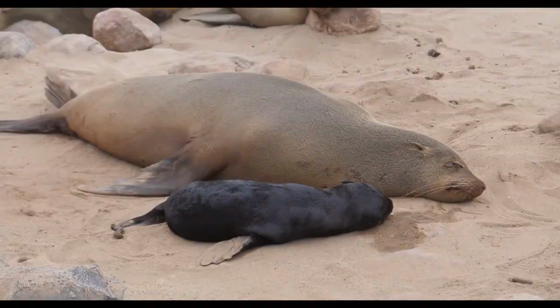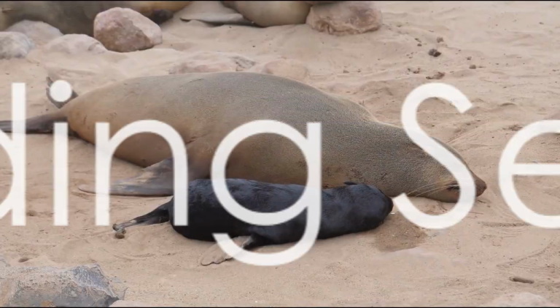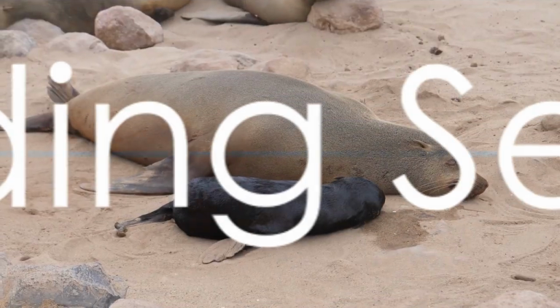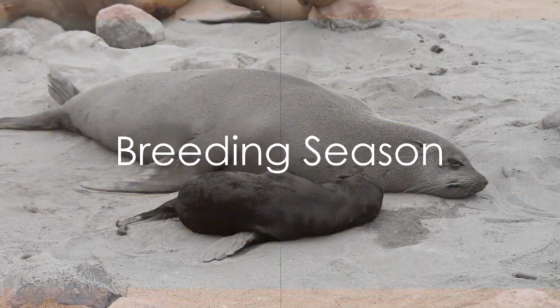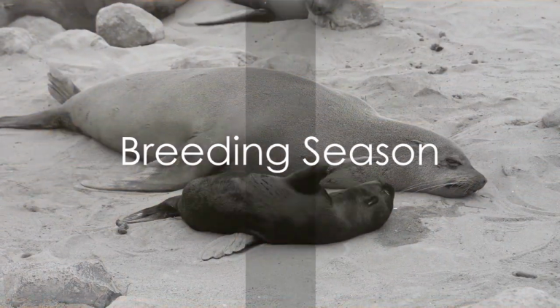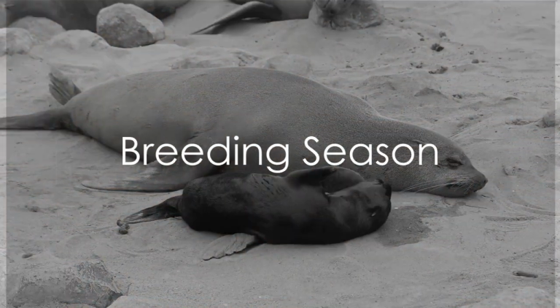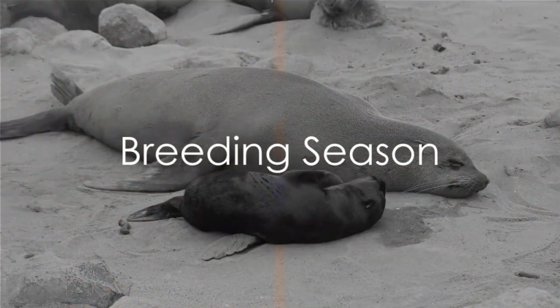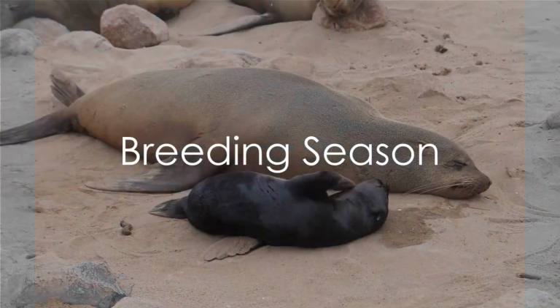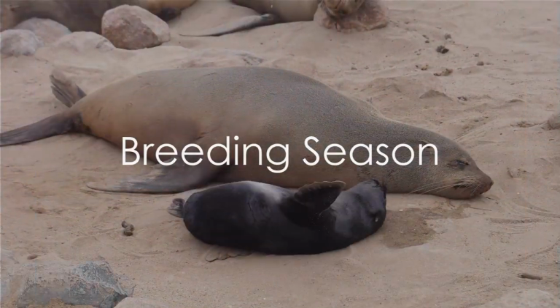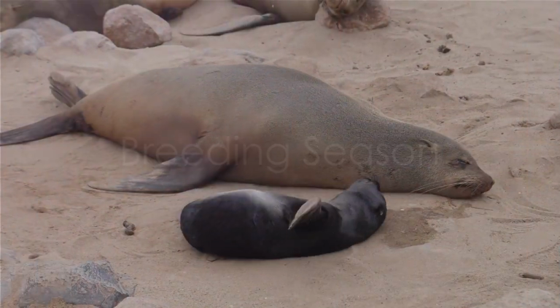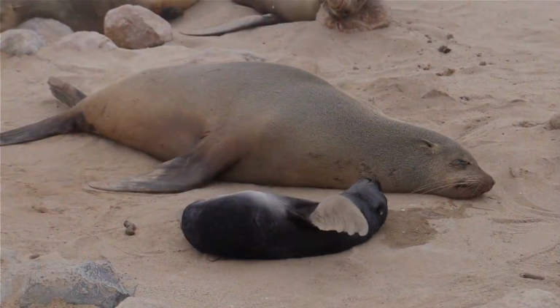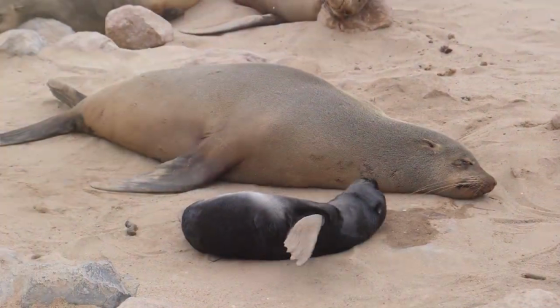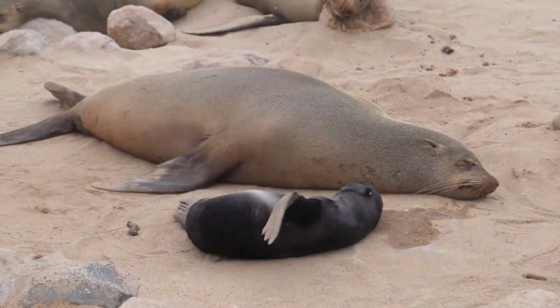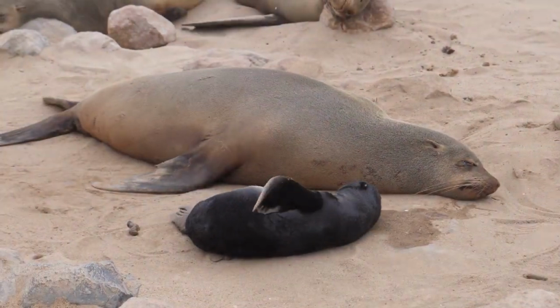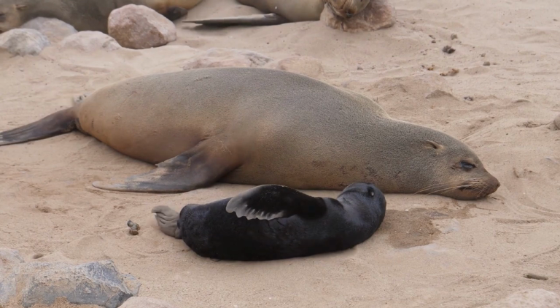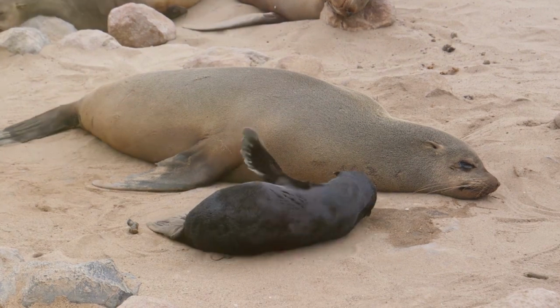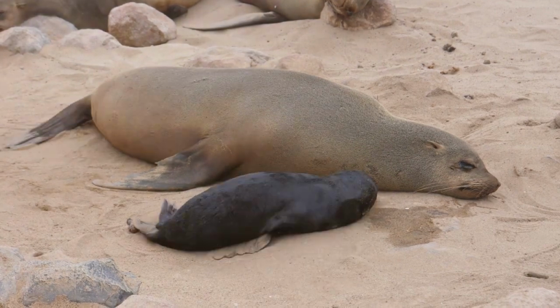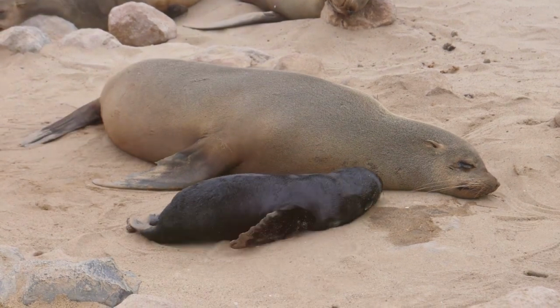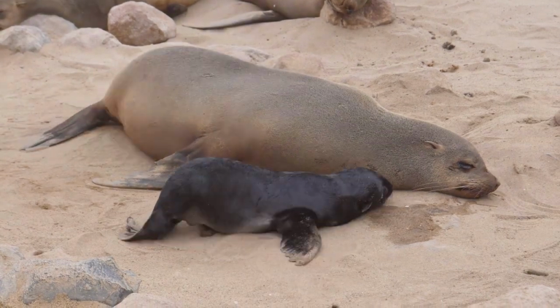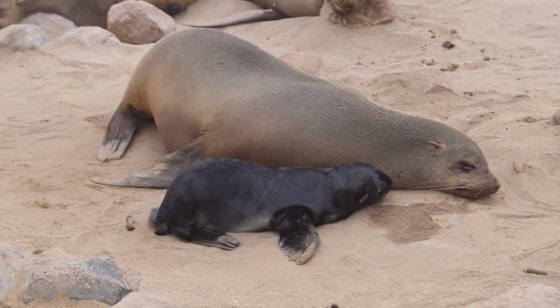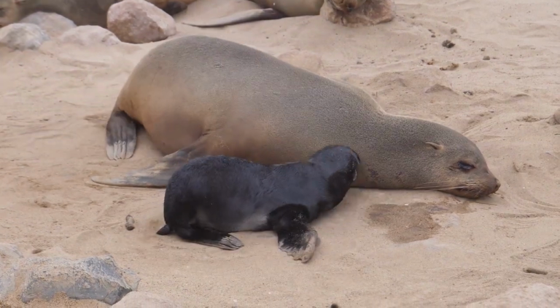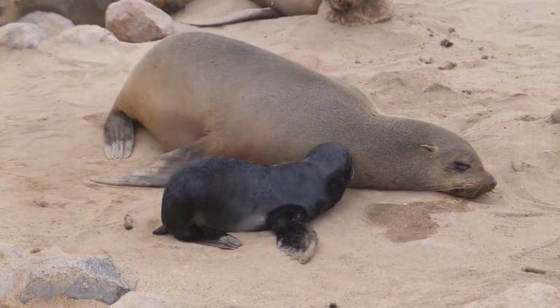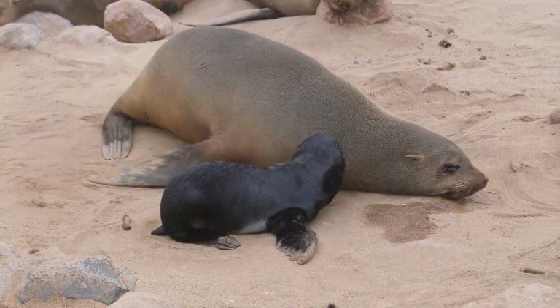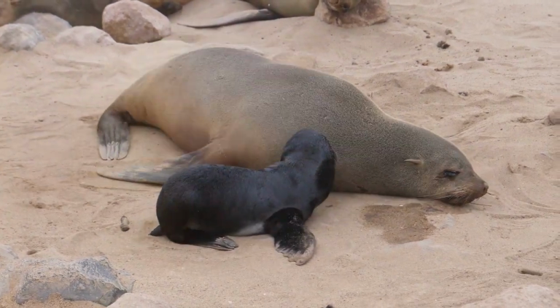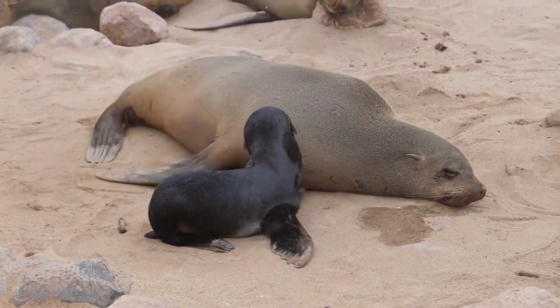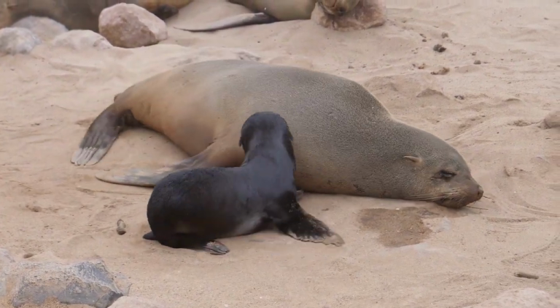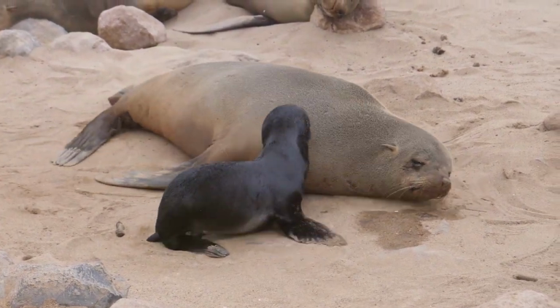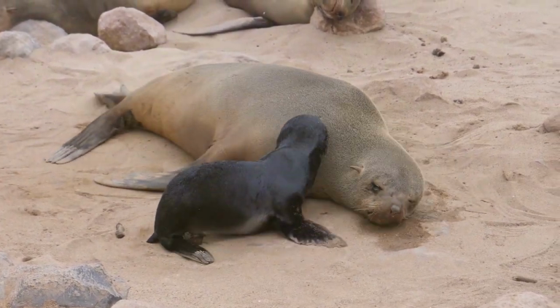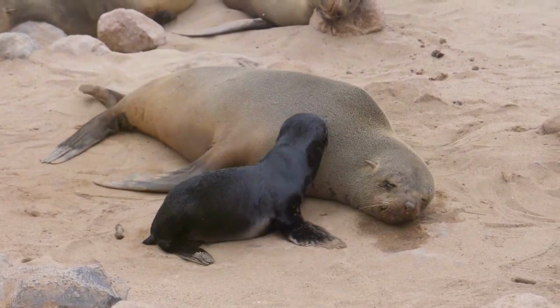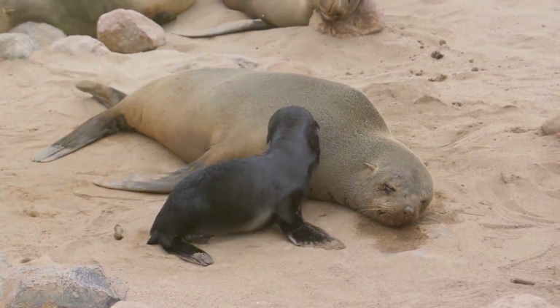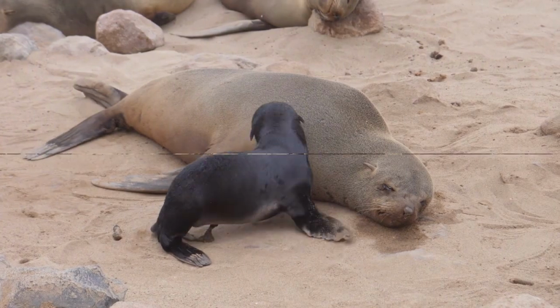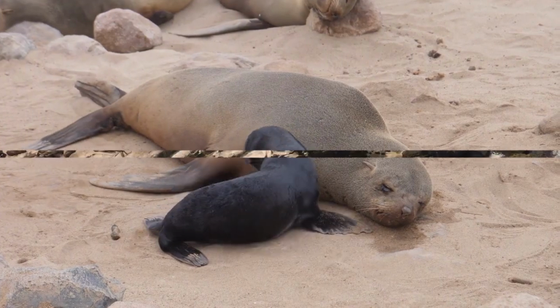Another key feature is the breeding season. During the austral spring and summer, usually from October to December, Cape Cross becomes a hub of activity, with adult seals and their pups filling the beach.